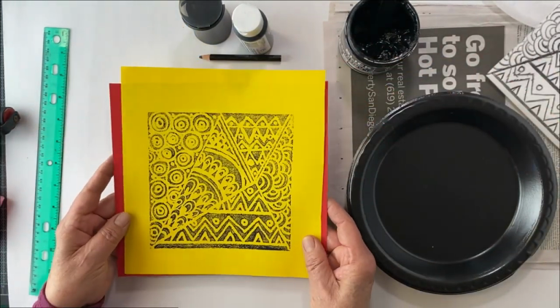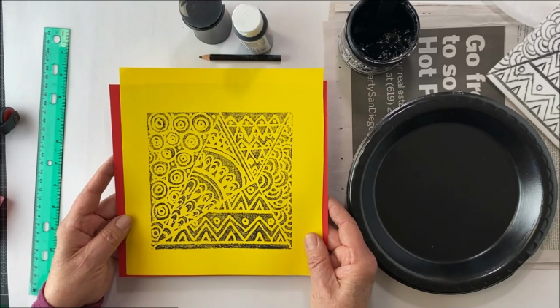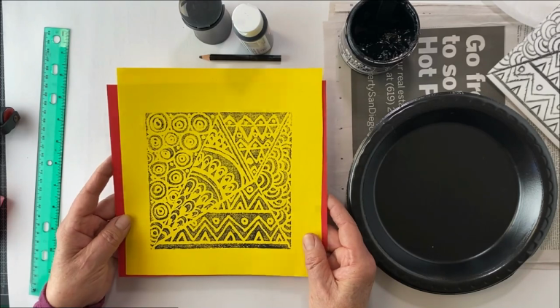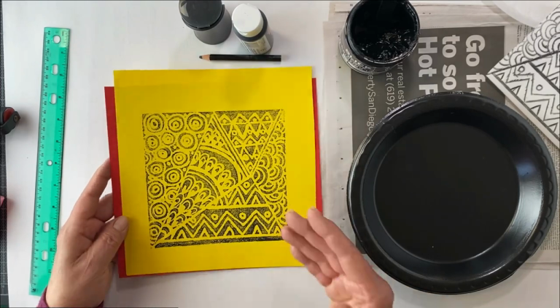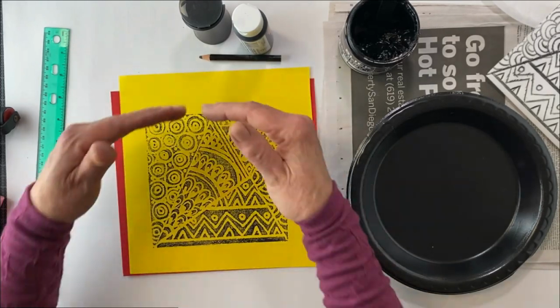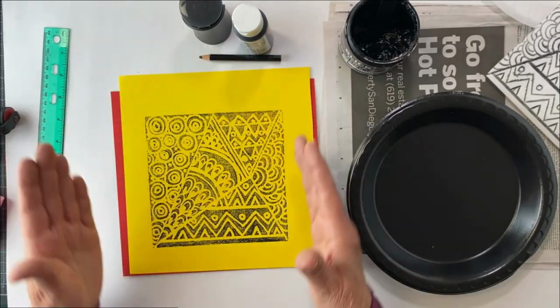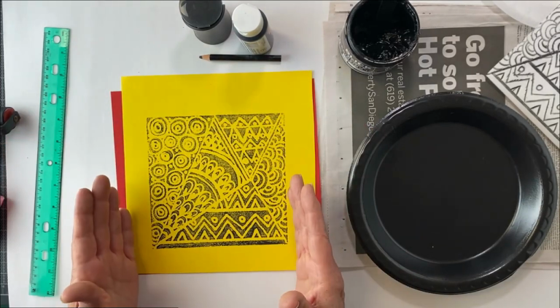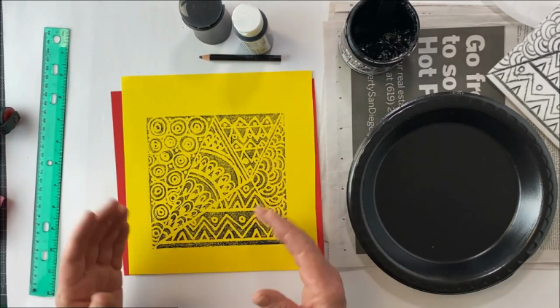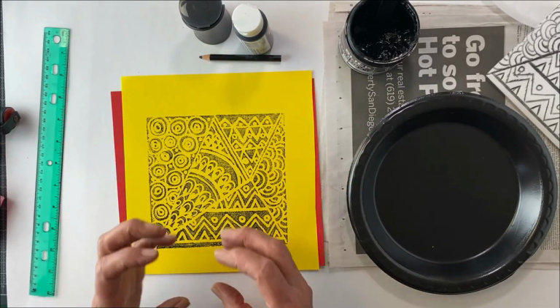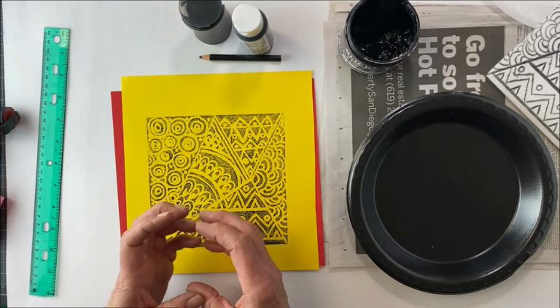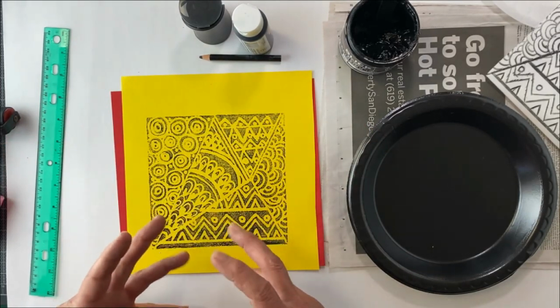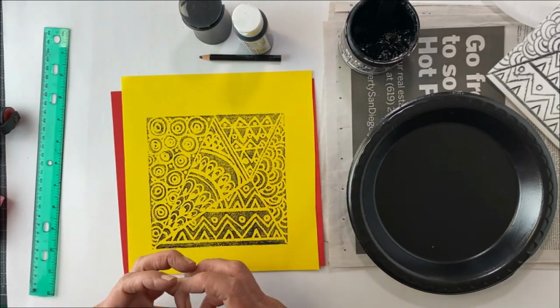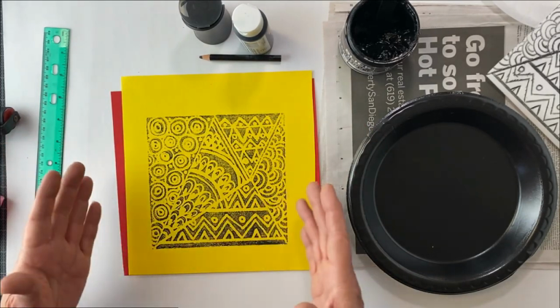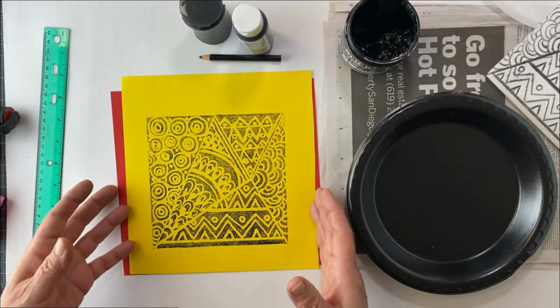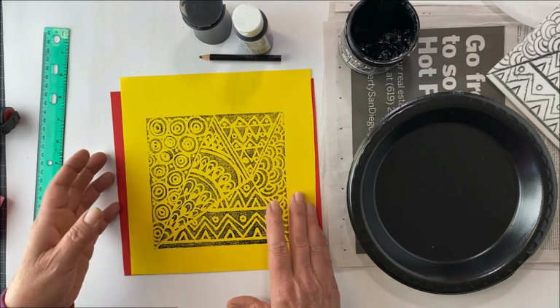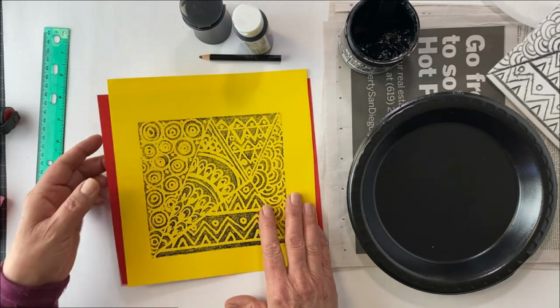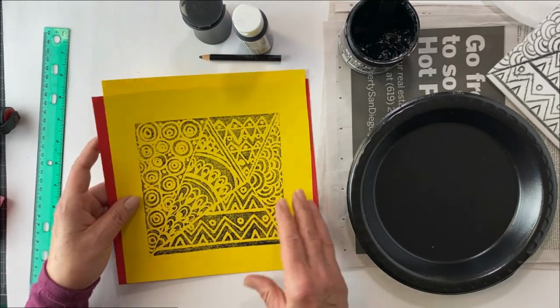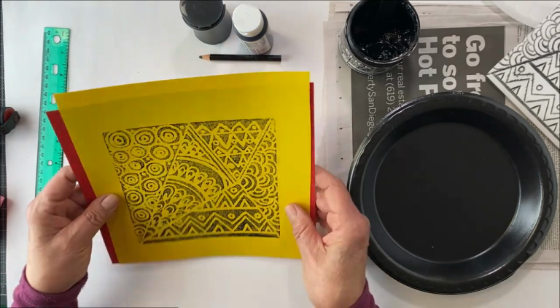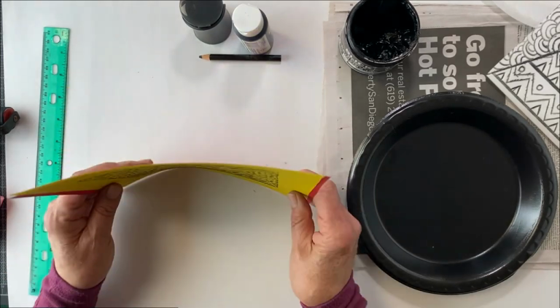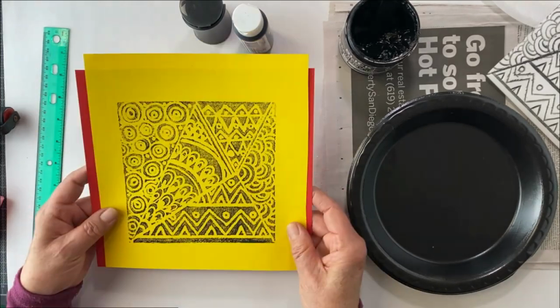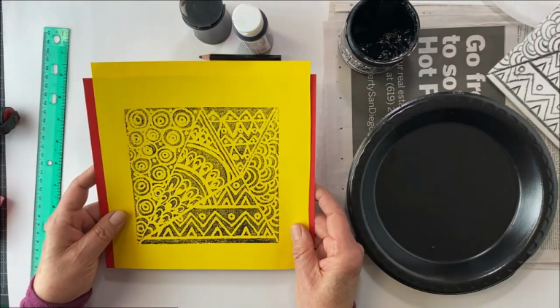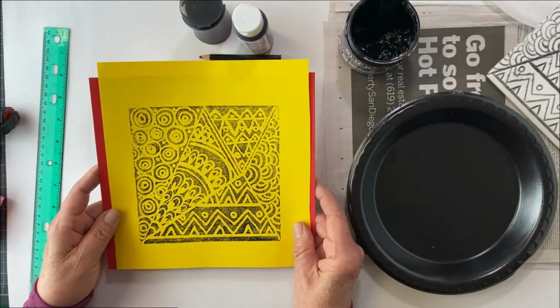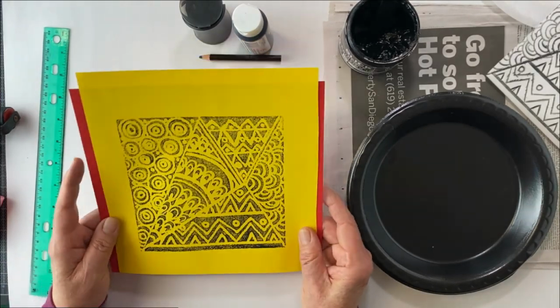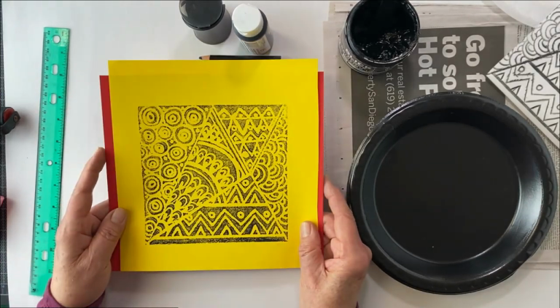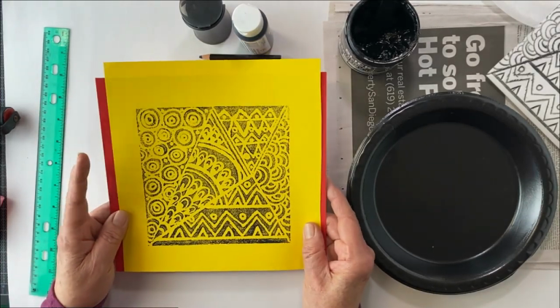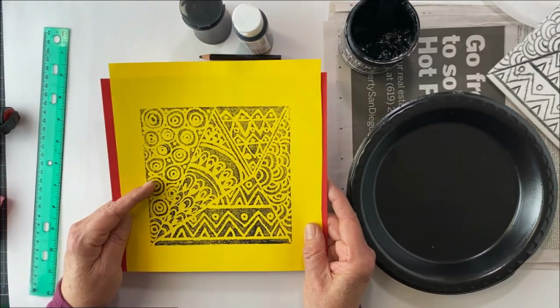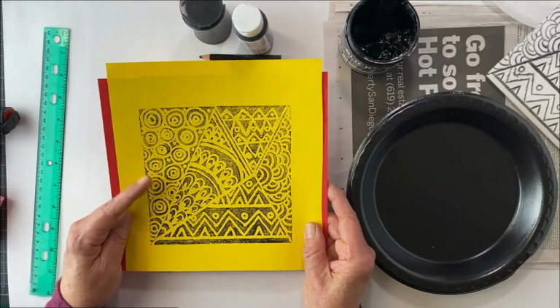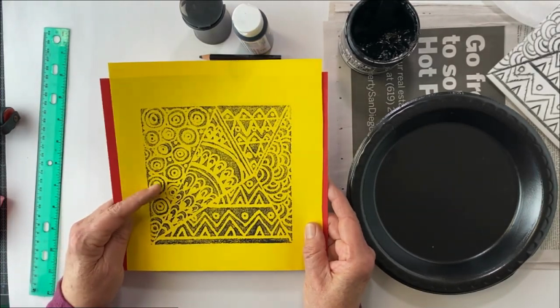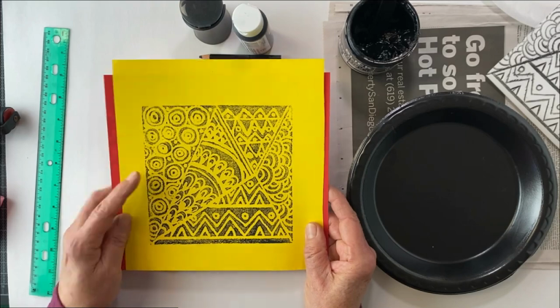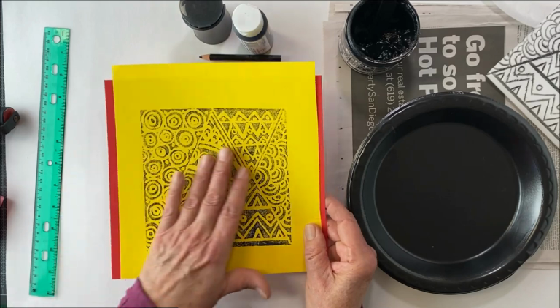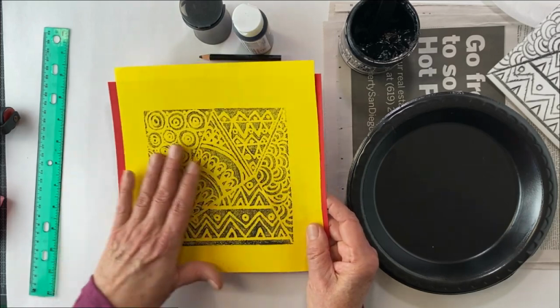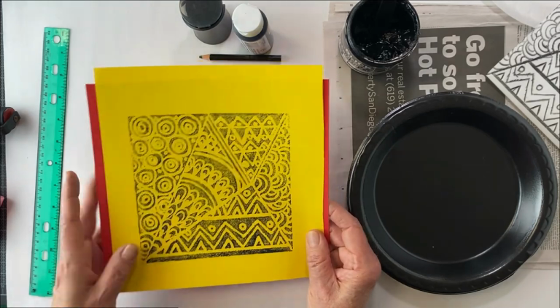Just think — put a frame around this. Make smaller ones and use them for greeting cards. Anything. You can share this with everyone once you've got it done, and they dry nice.